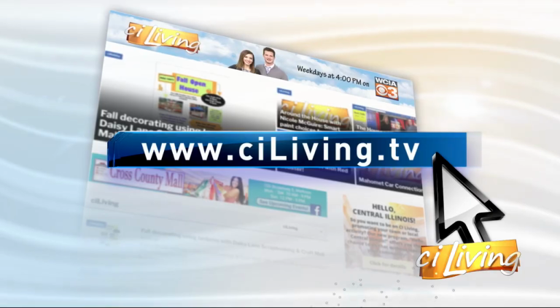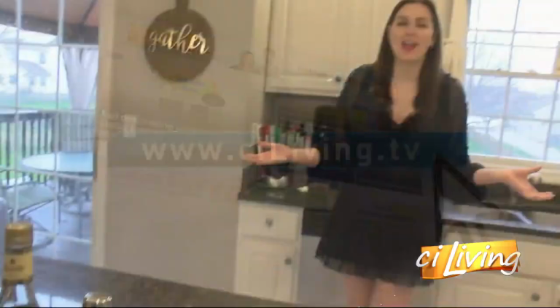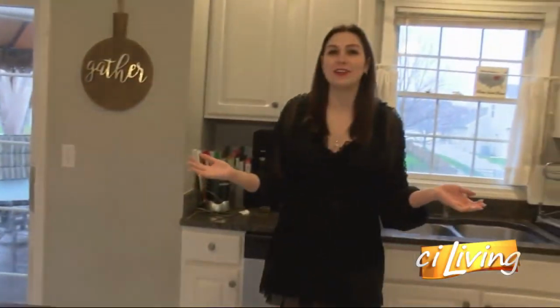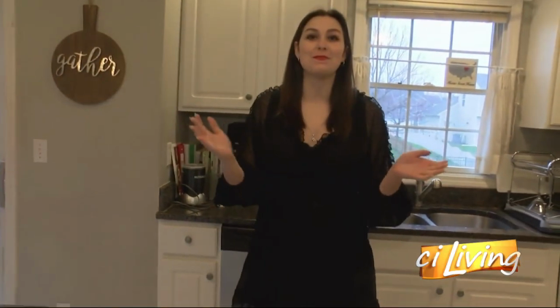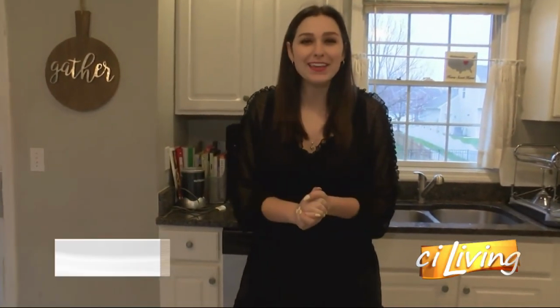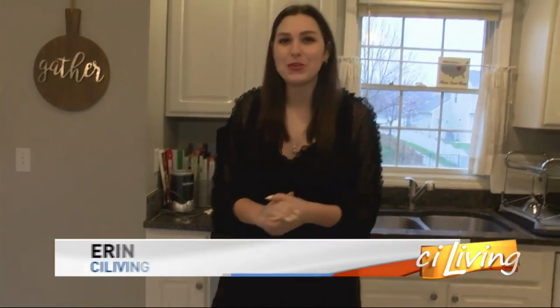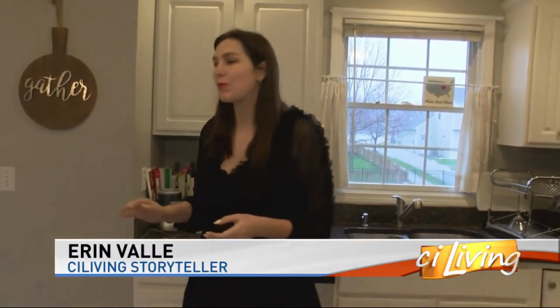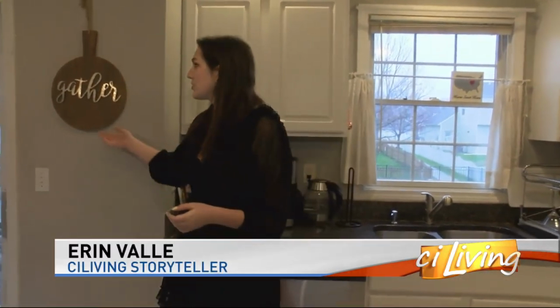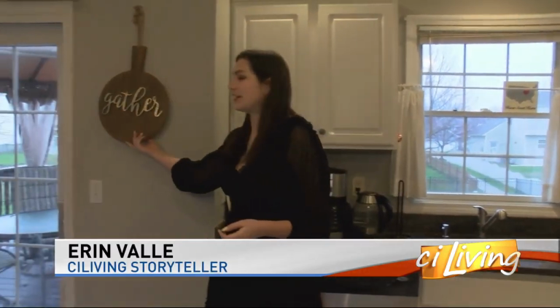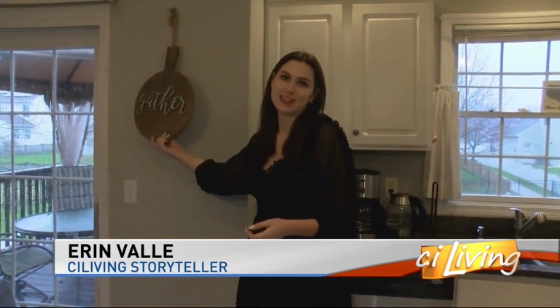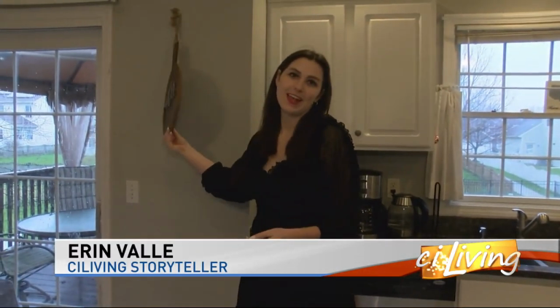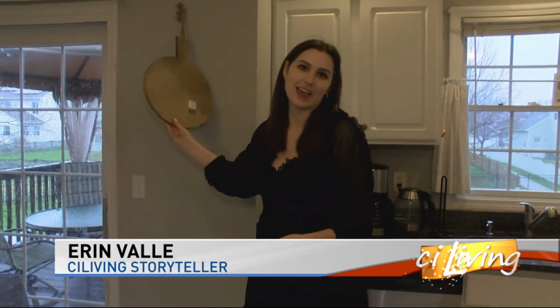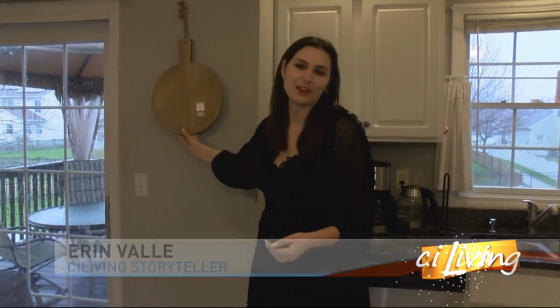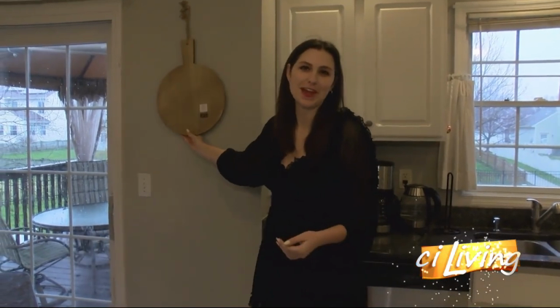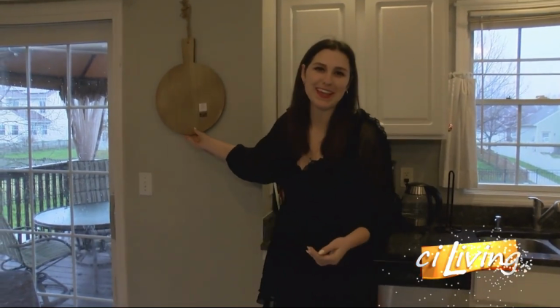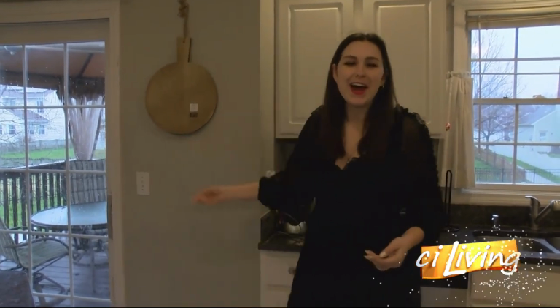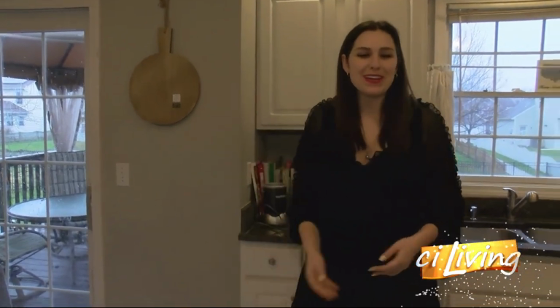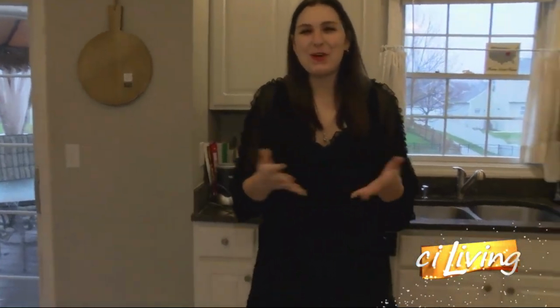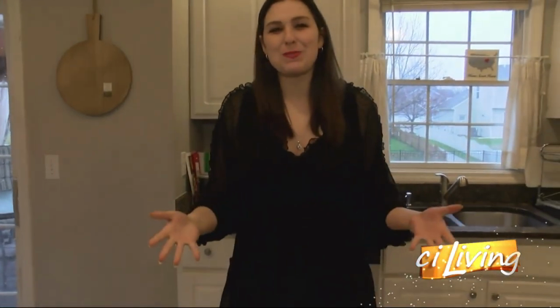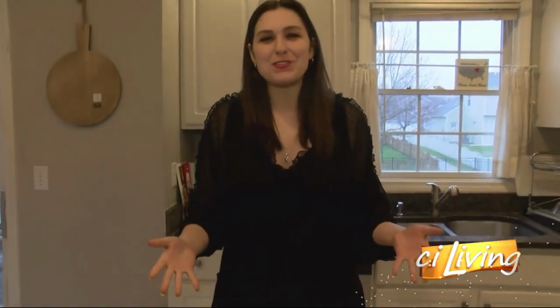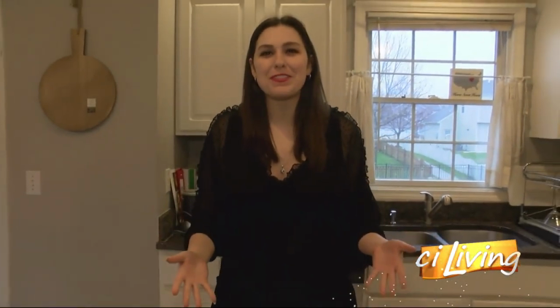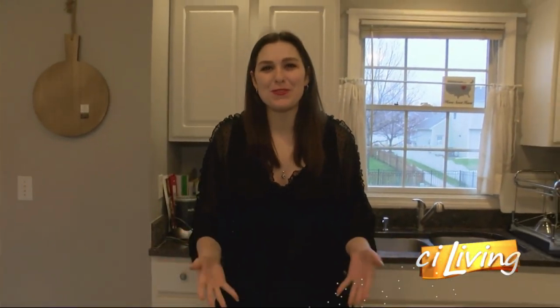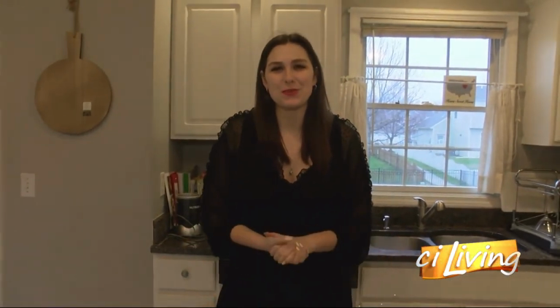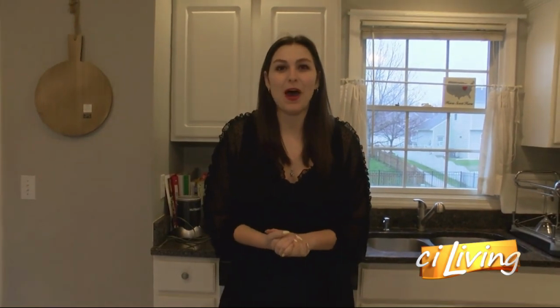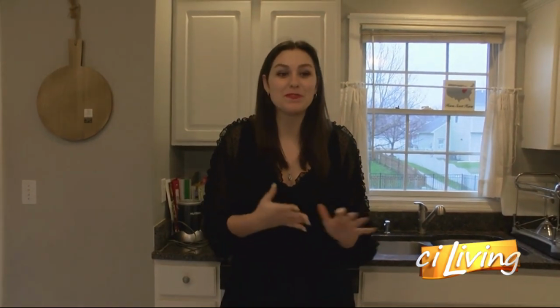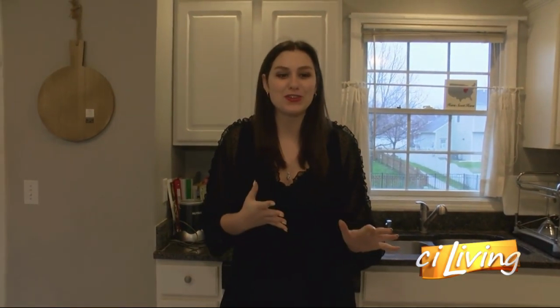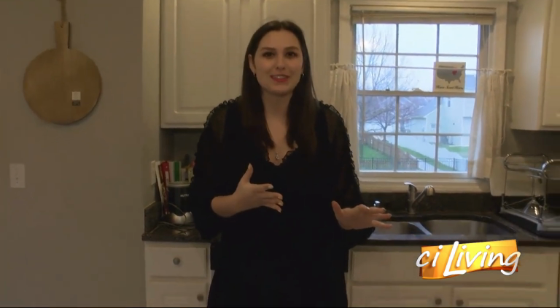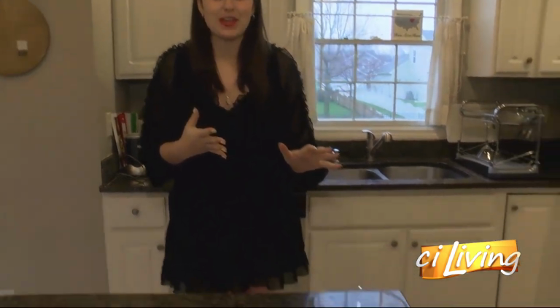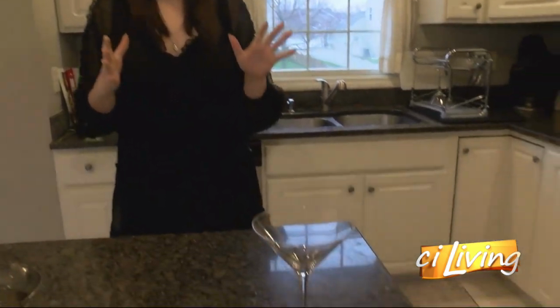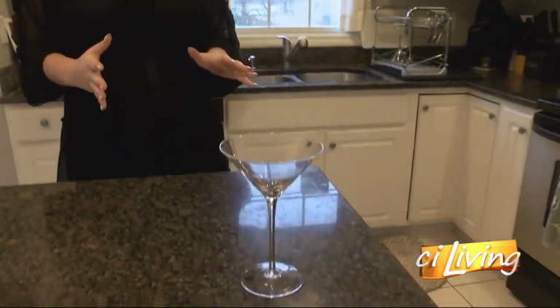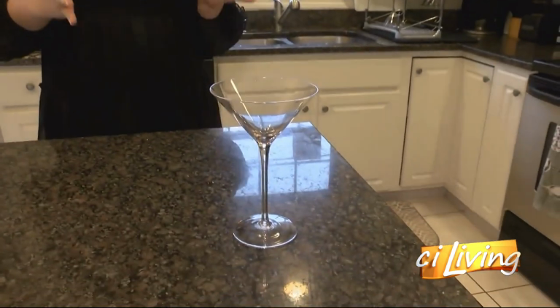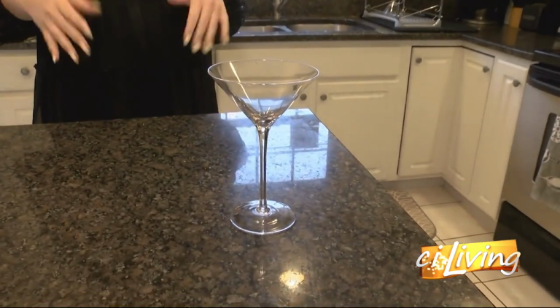We are hanging out here in my kitchen. I'm celebrating my 23rd birthday this week, so I thought it'd be fun to show you guys how to make a birthday cake martini.